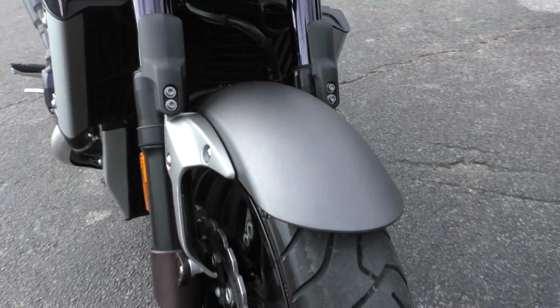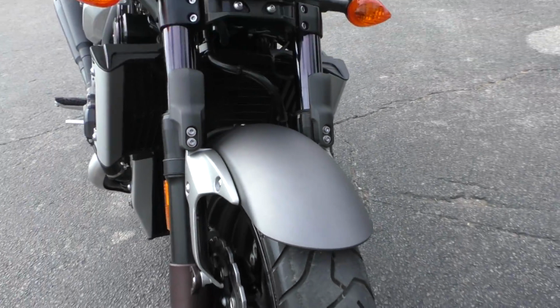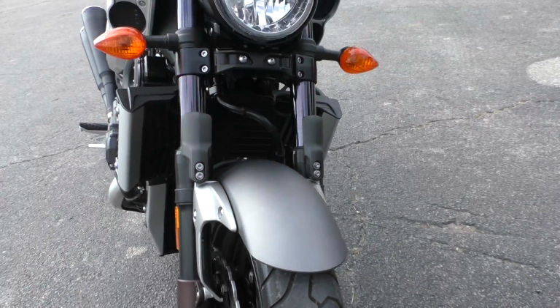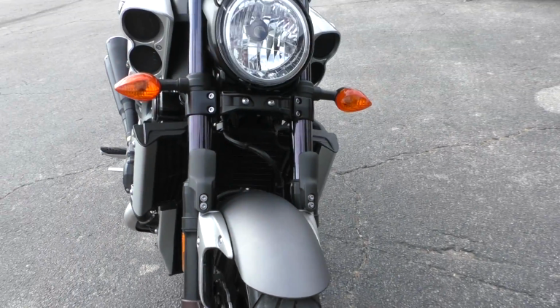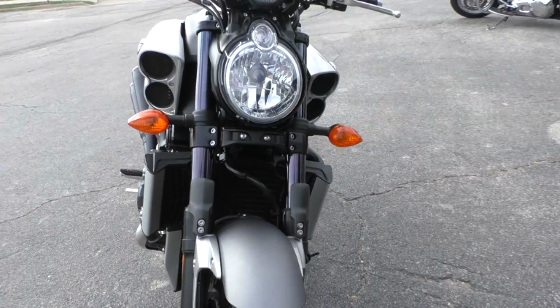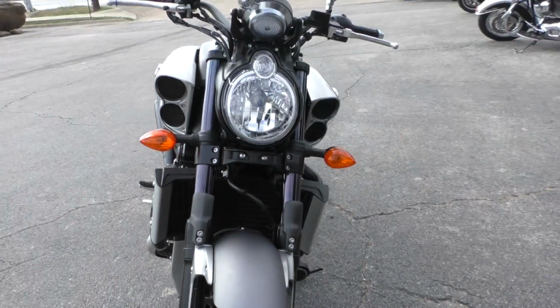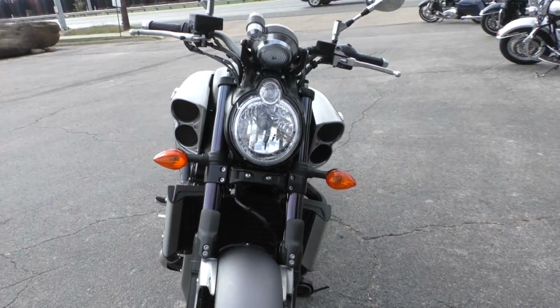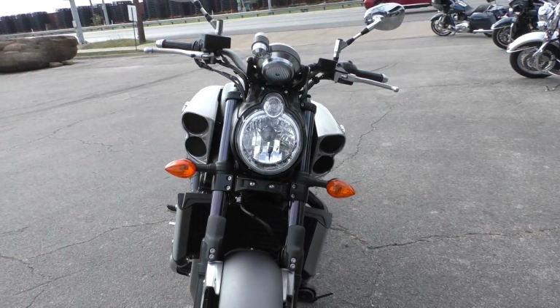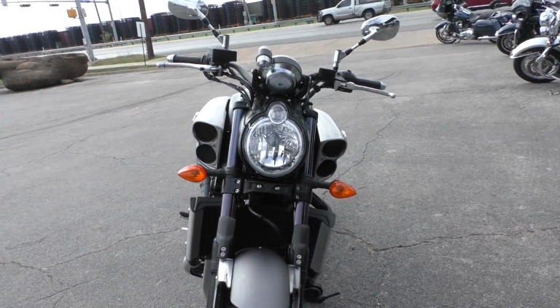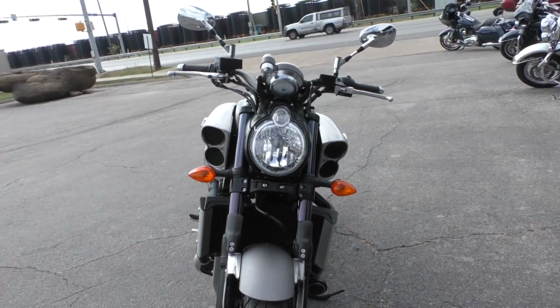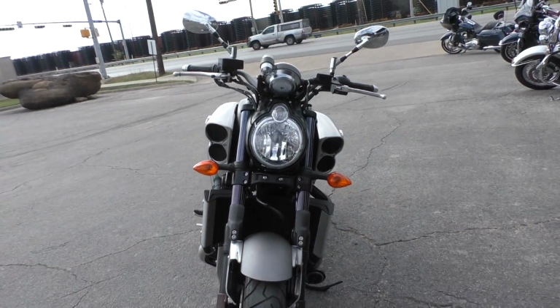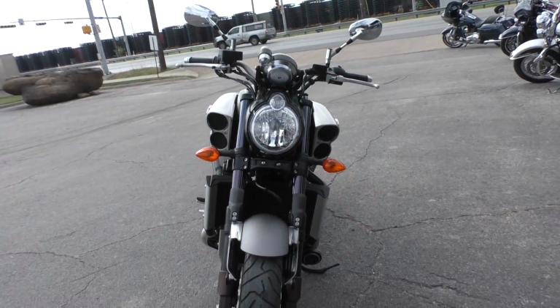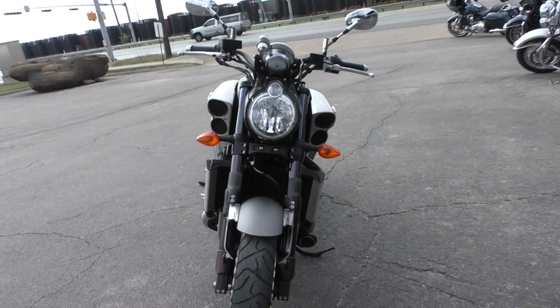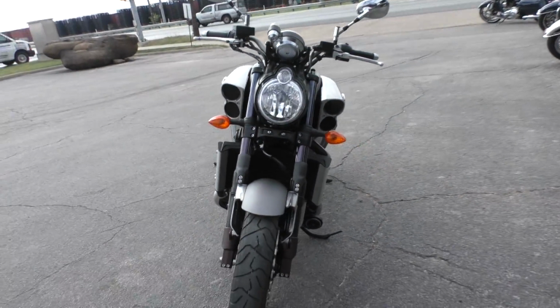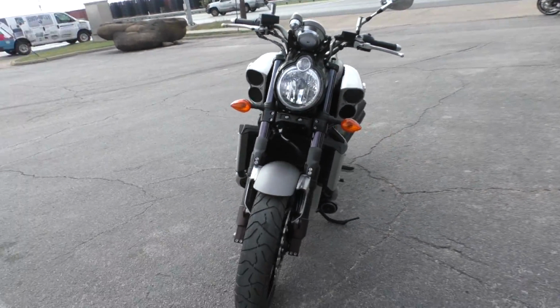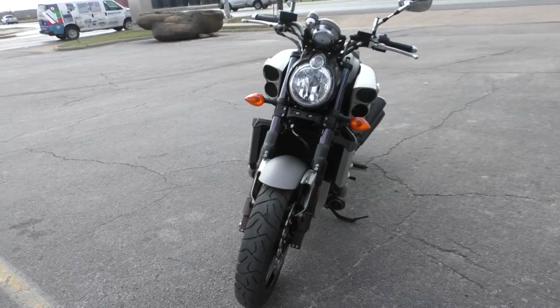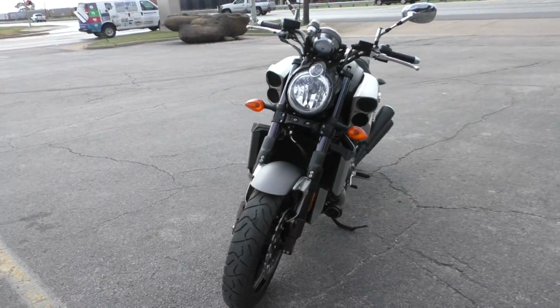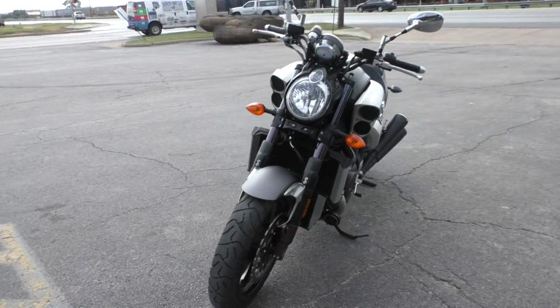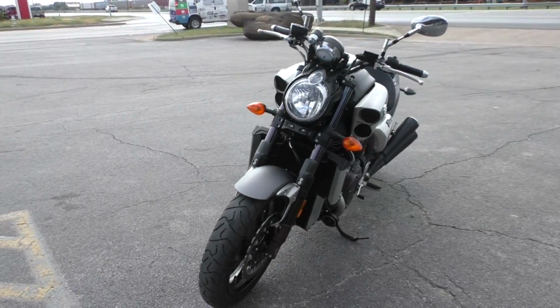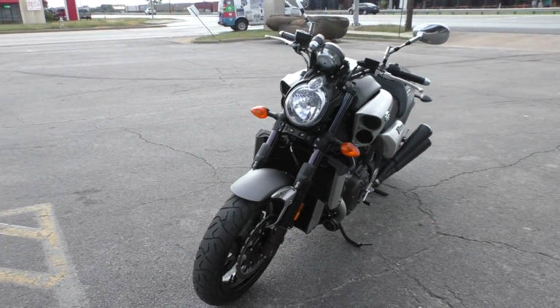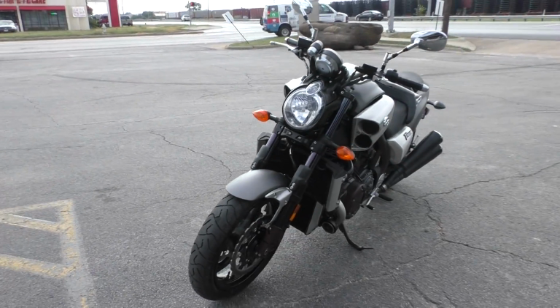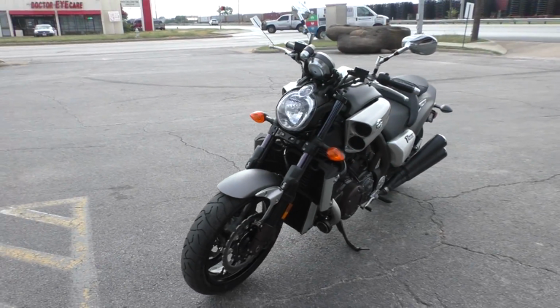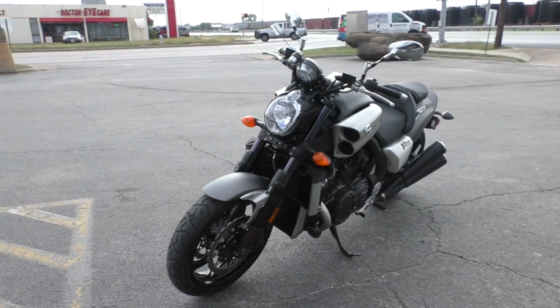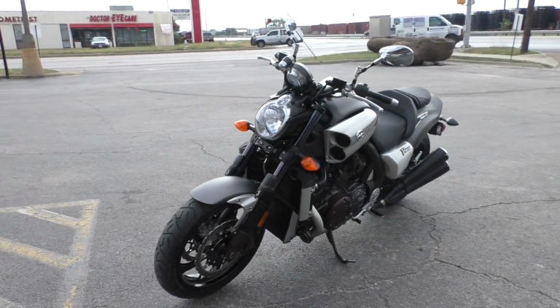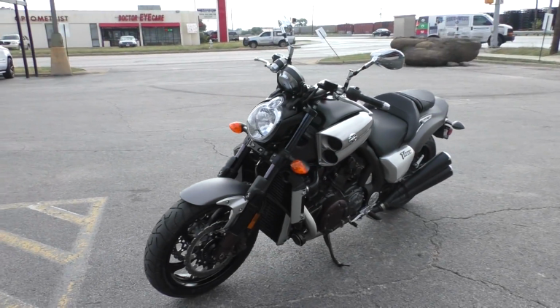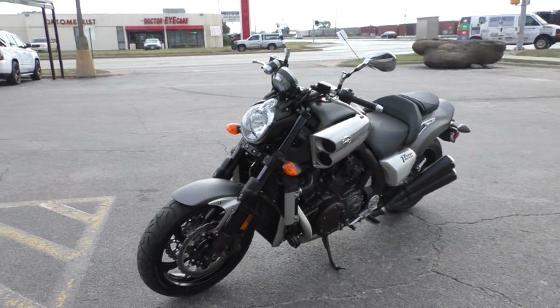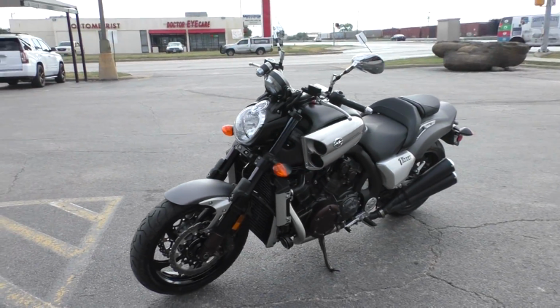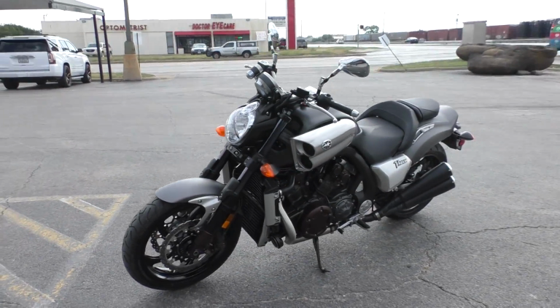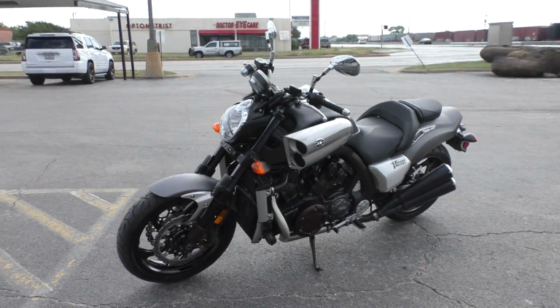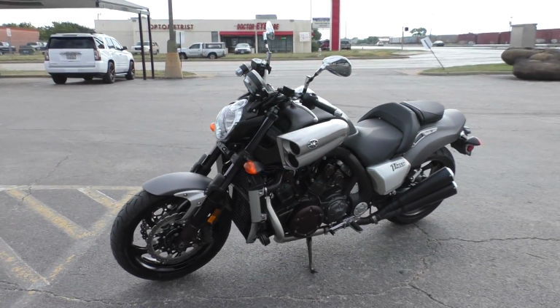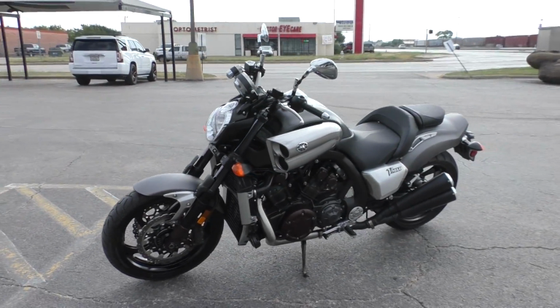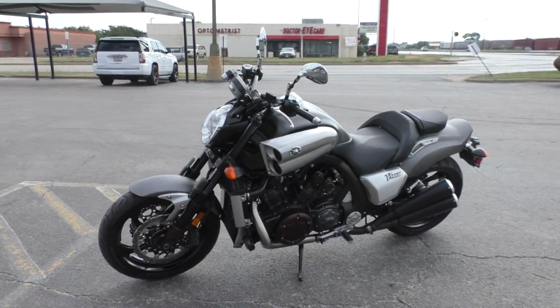Bike was super clean. It's only got a little over a thousand miles on it, so it's just broken in. Basically a brand new bike right here.